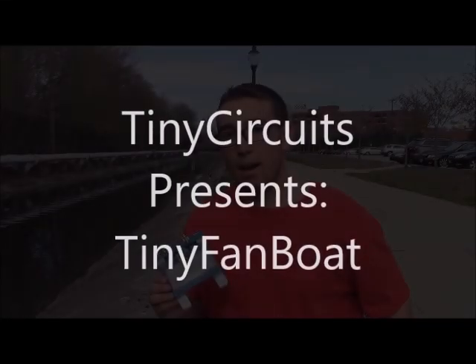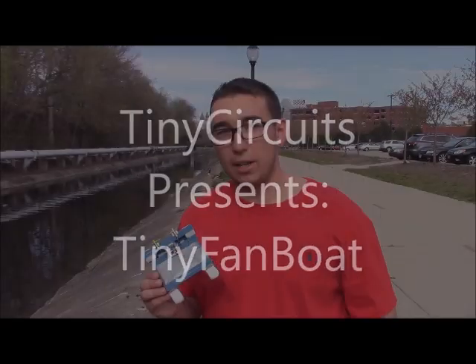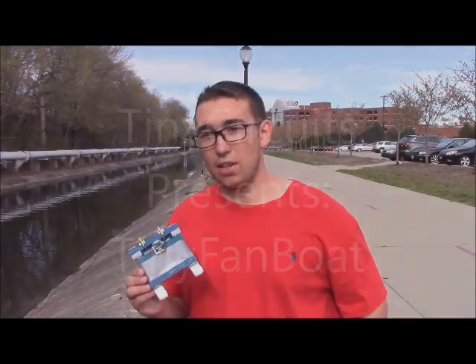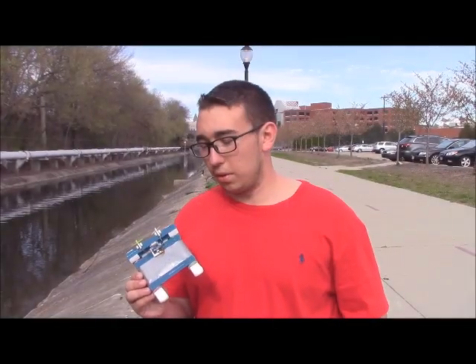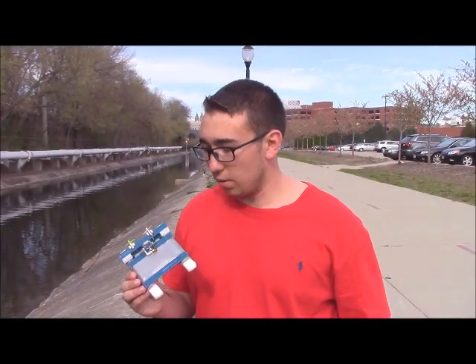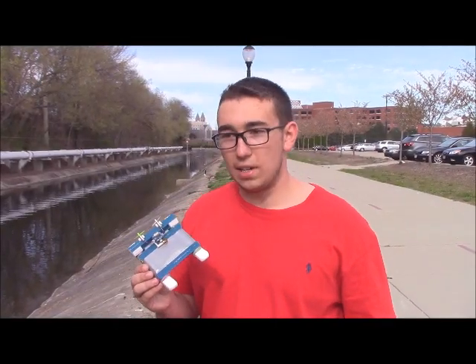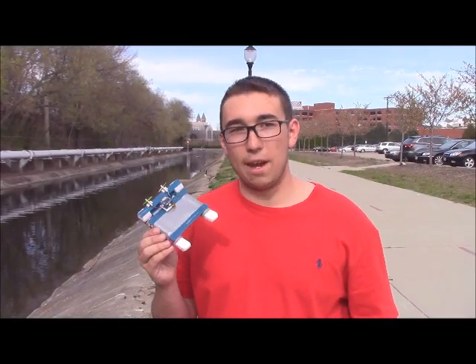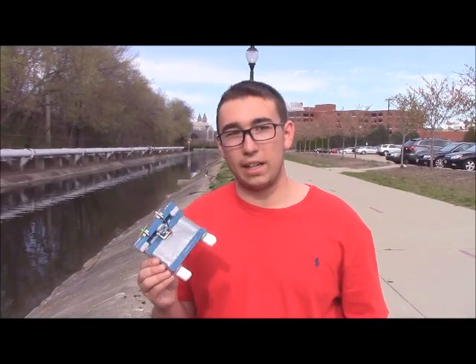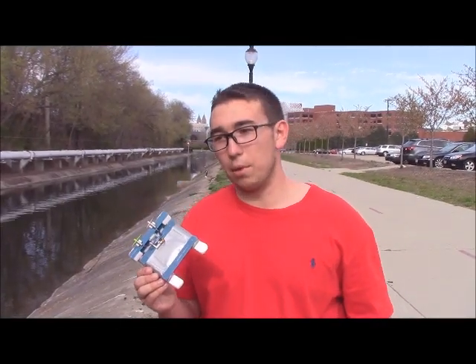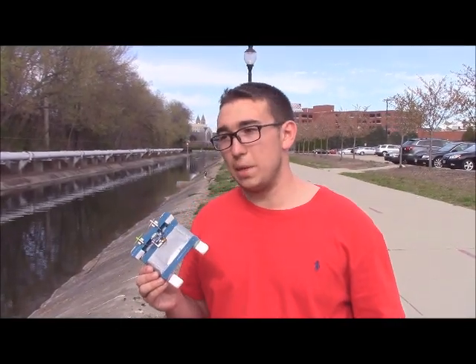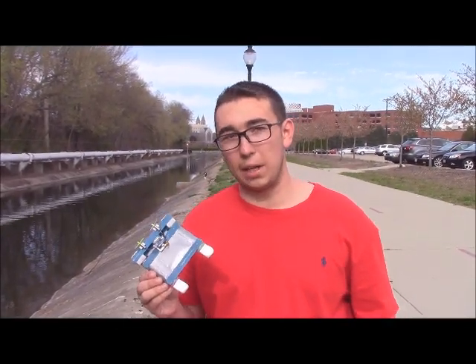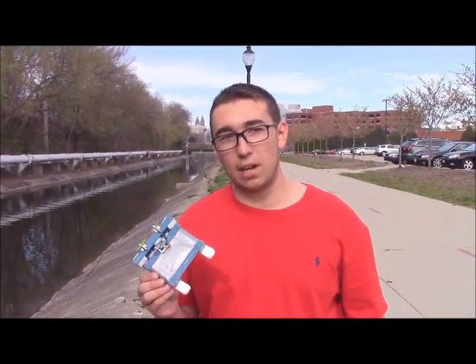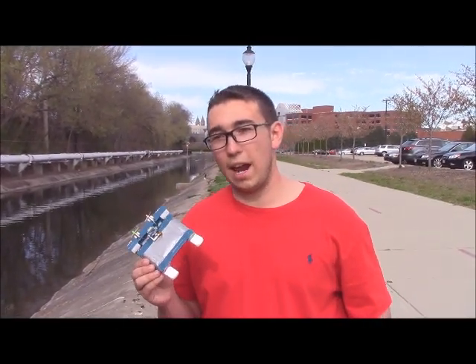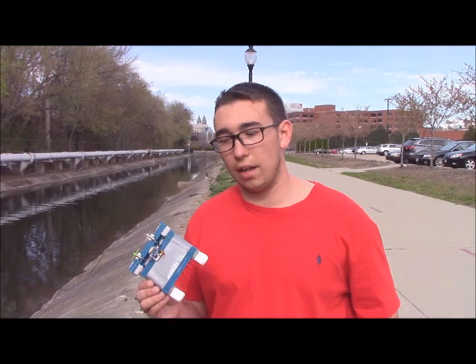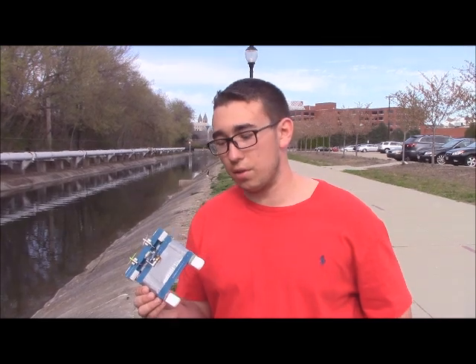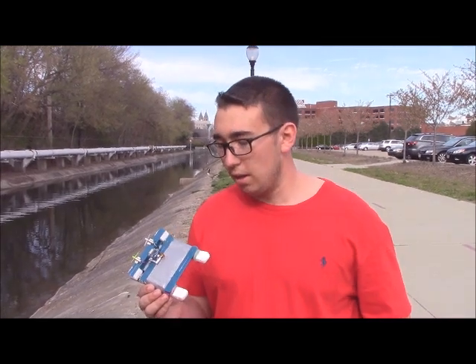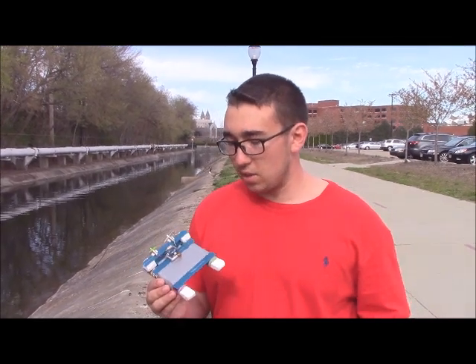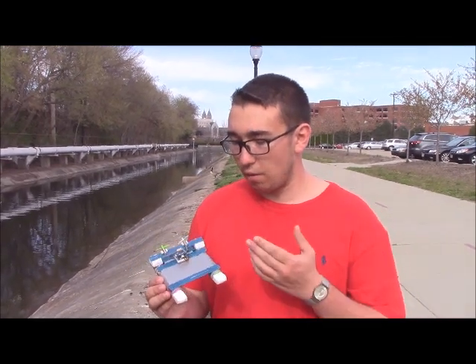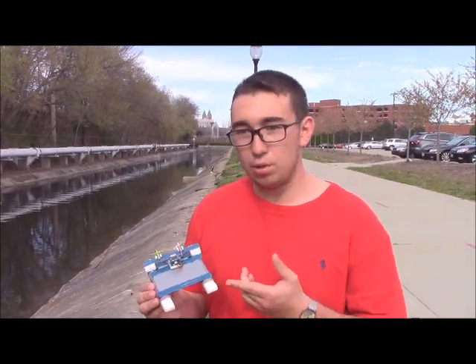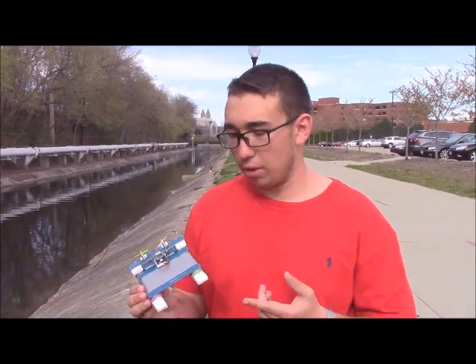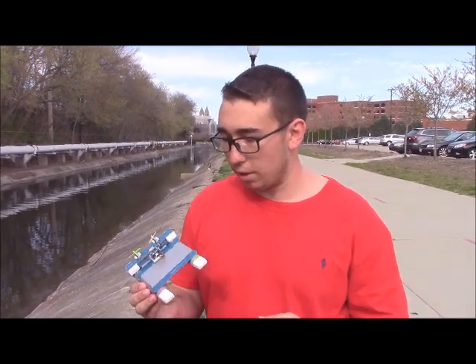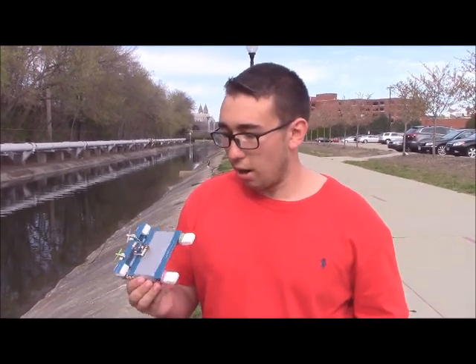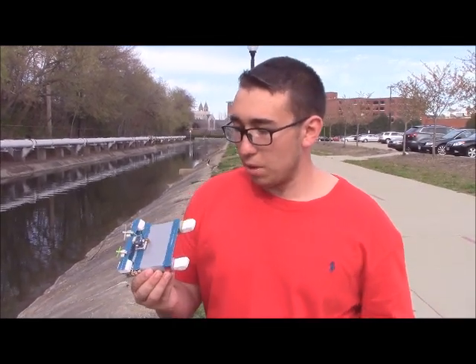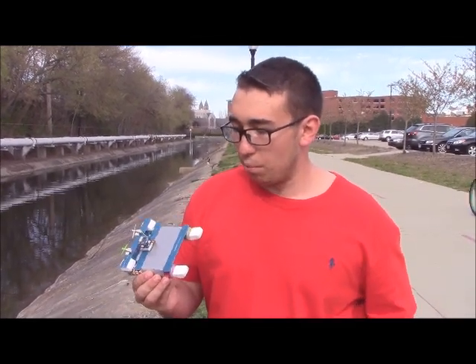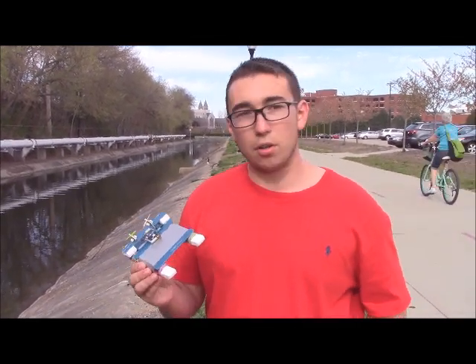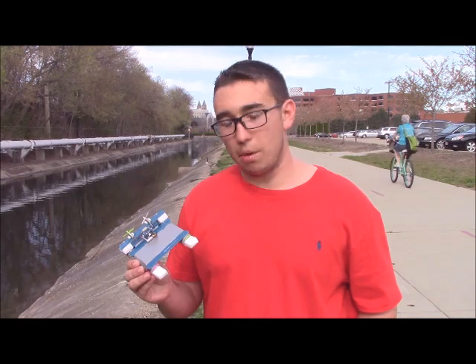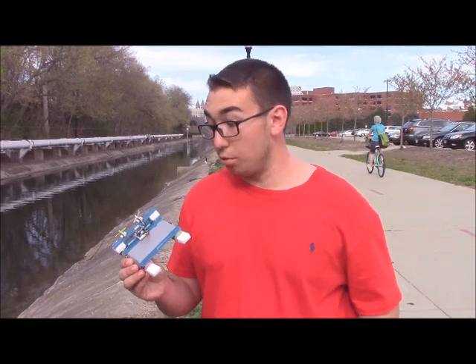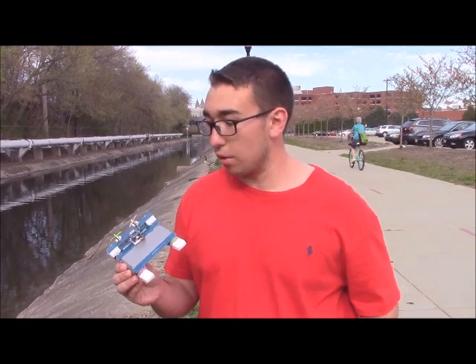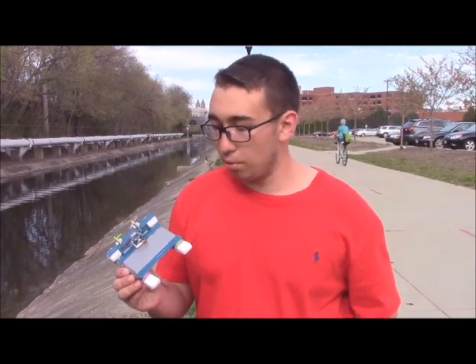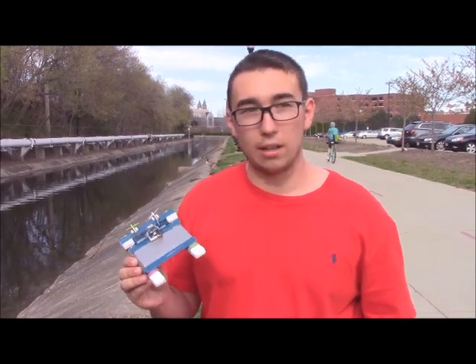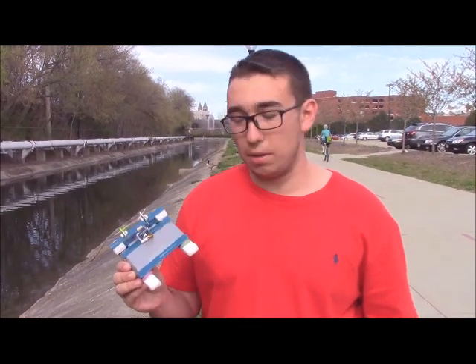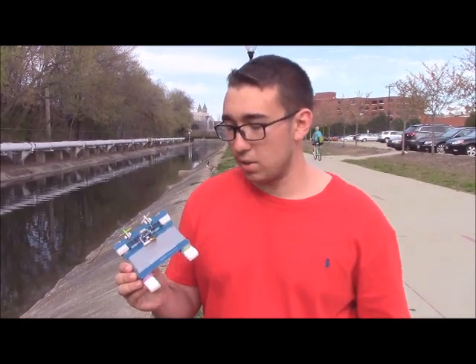Hi, my name is Nico Rue with Tiny Circuits and today we have the Tiny Fan Boat that we'll be demoing outside of our Akron headquarters here. It consists of our Bluetooth Nordic board, our USB board, our dual motor controller board, and our Tiny Duino processor.